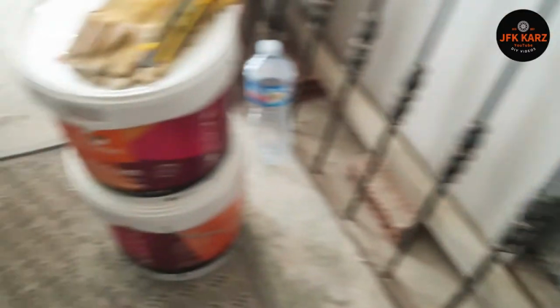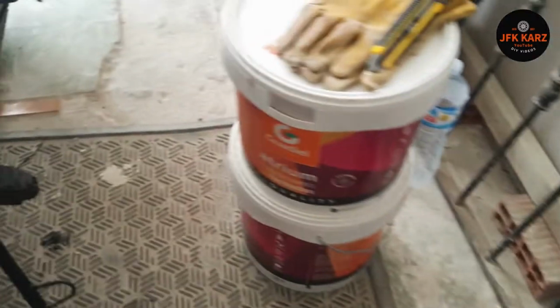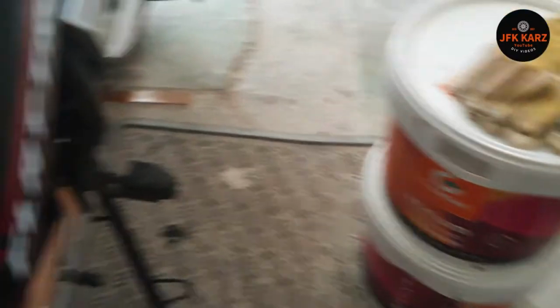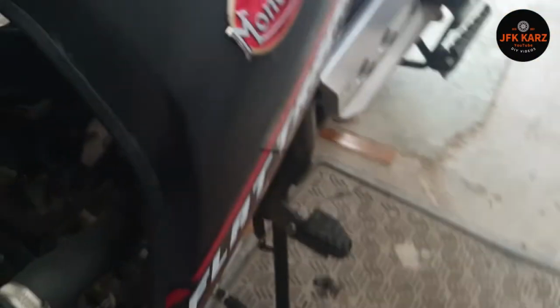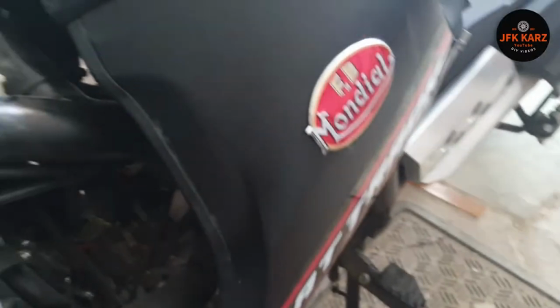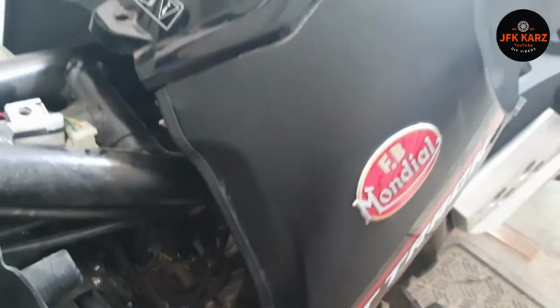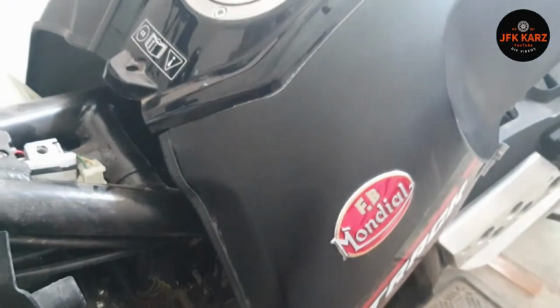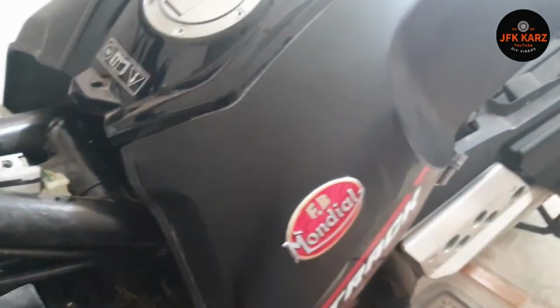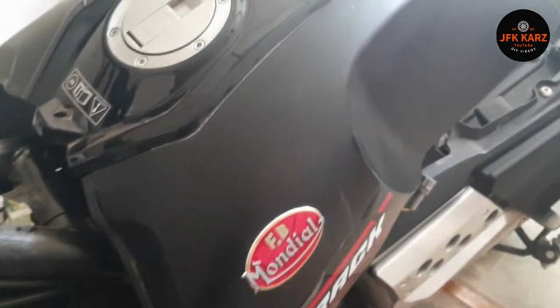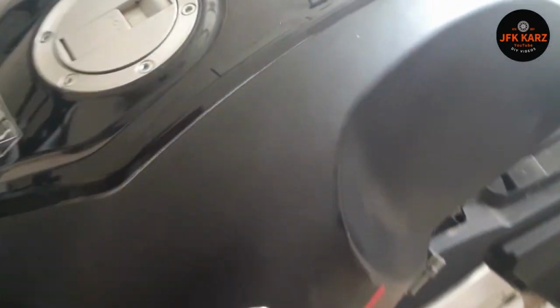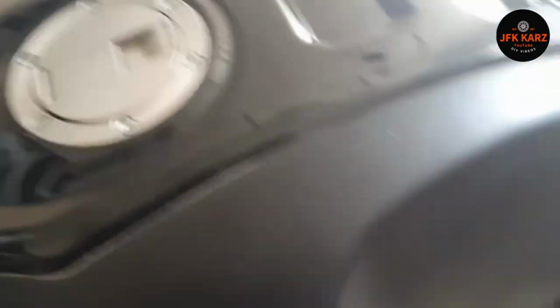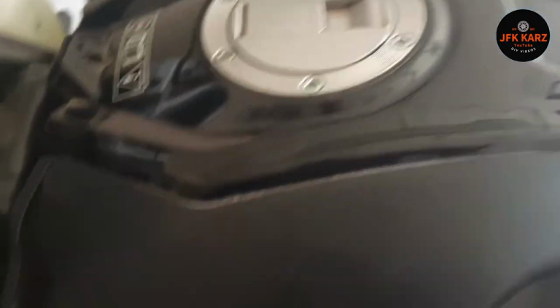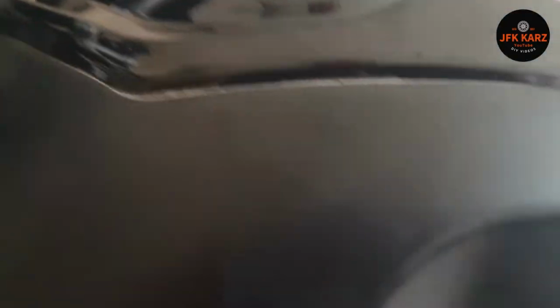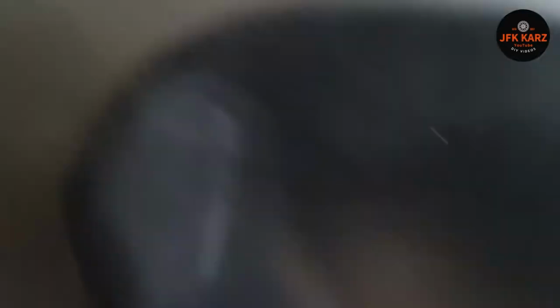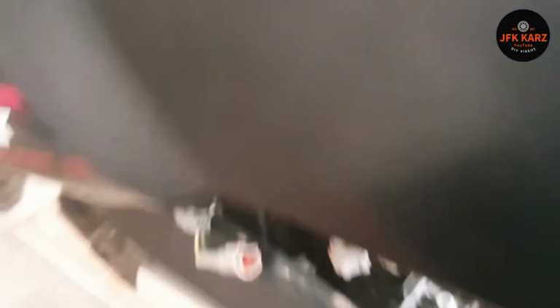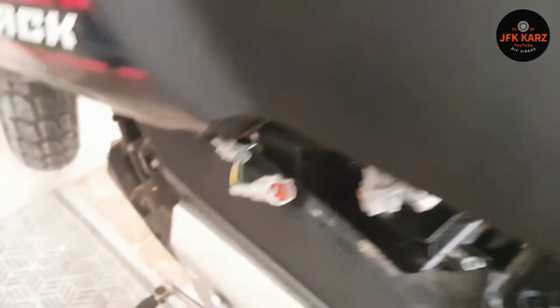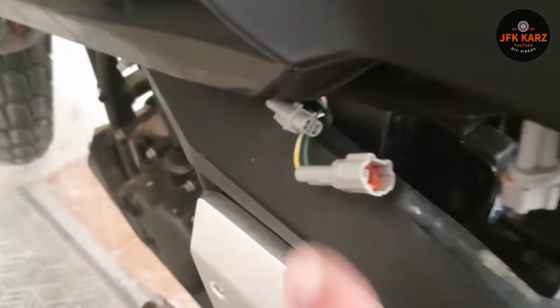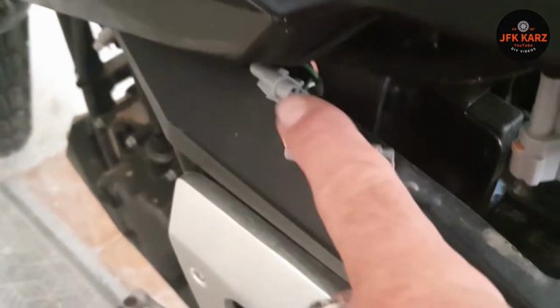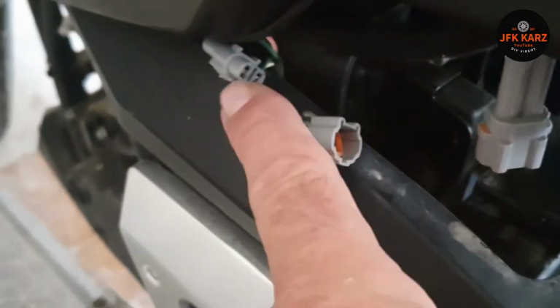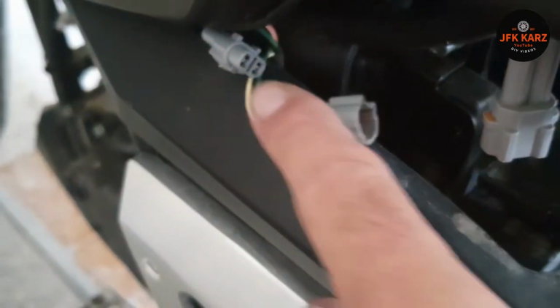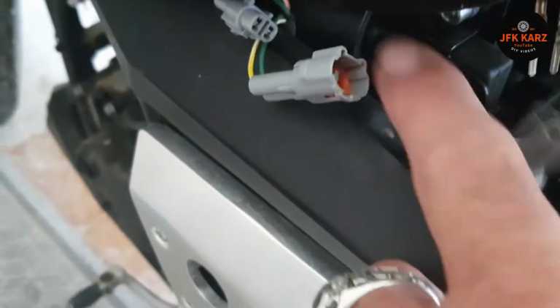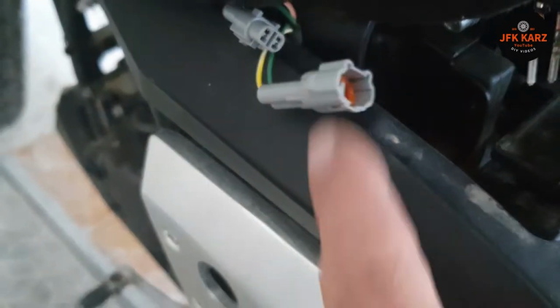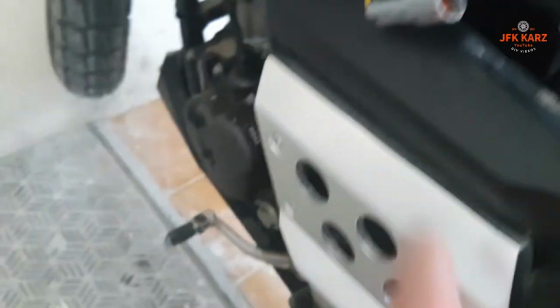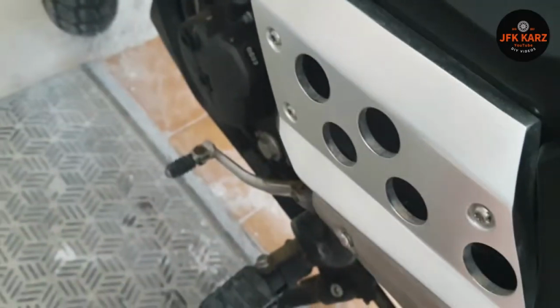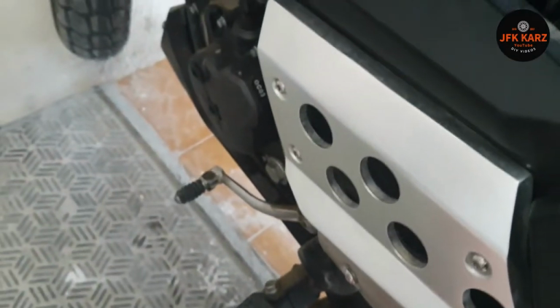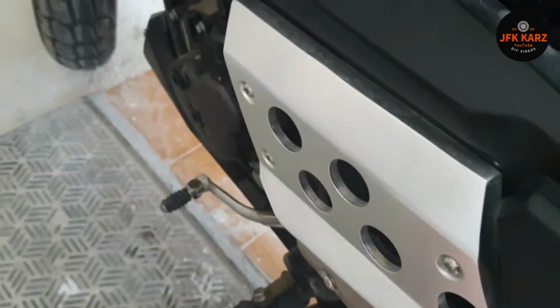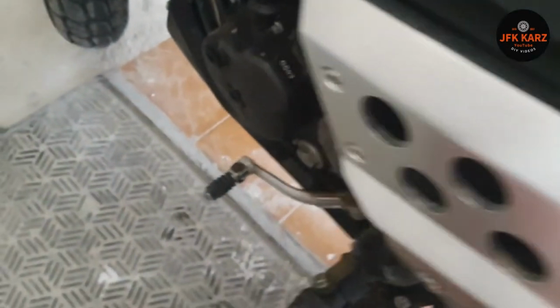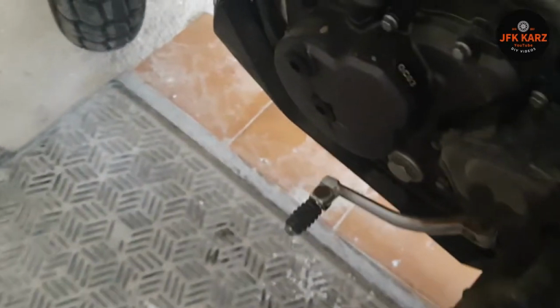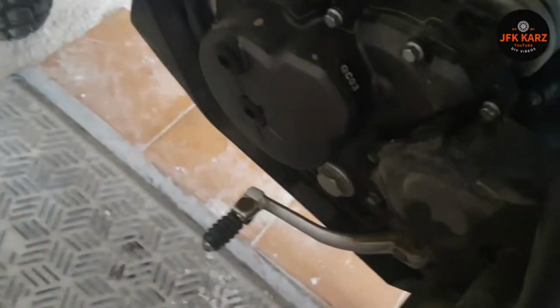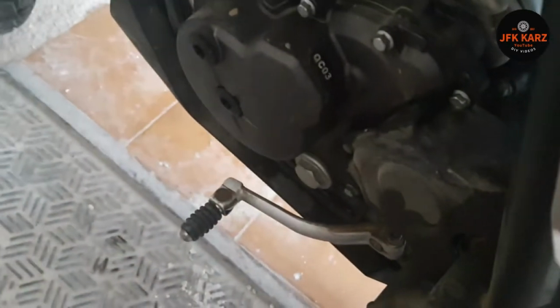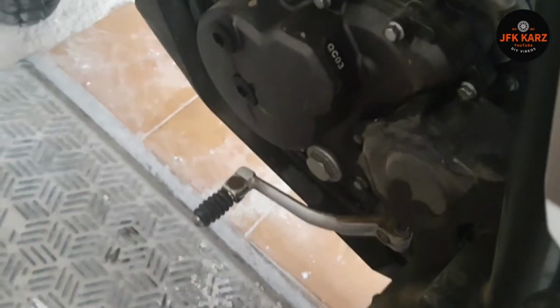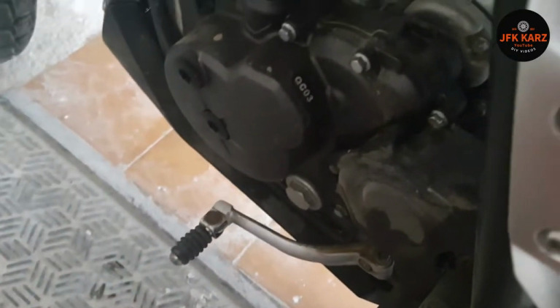Quite a few bolts — nice little collection as you can see there. You can just drag the tank backwards, but as I say, be careful with these two plugs. That's what happened when I took it off.